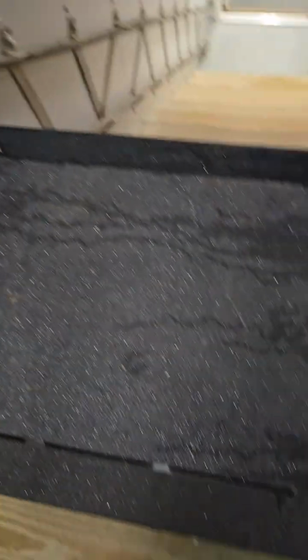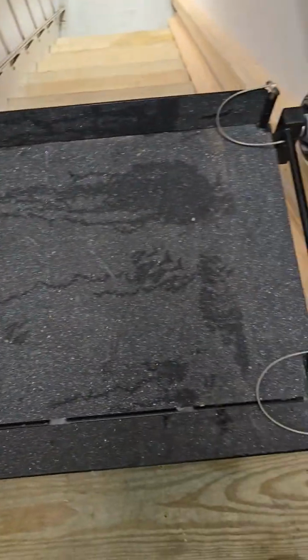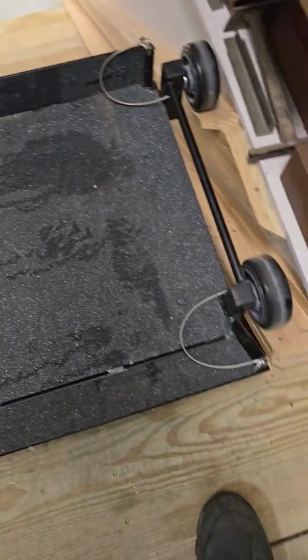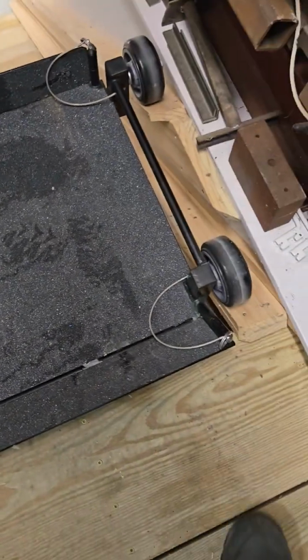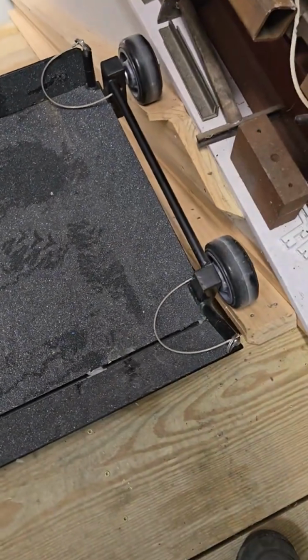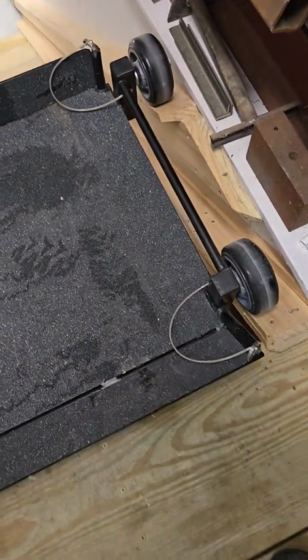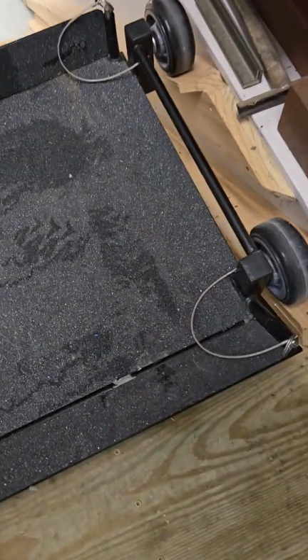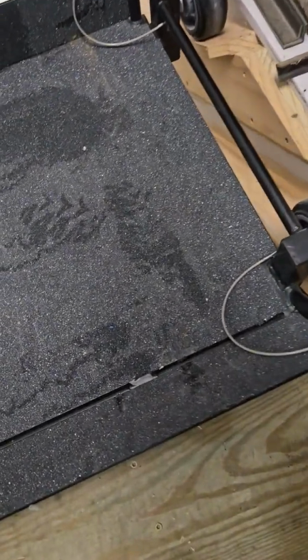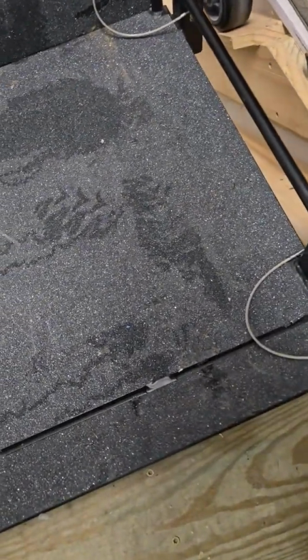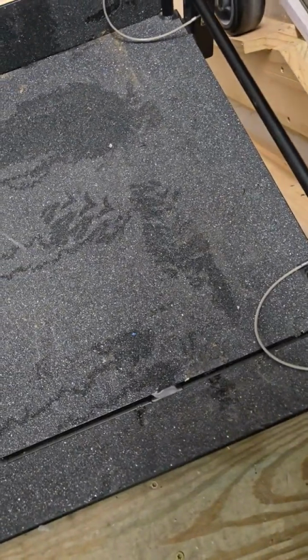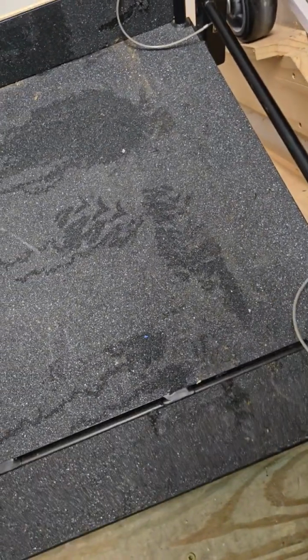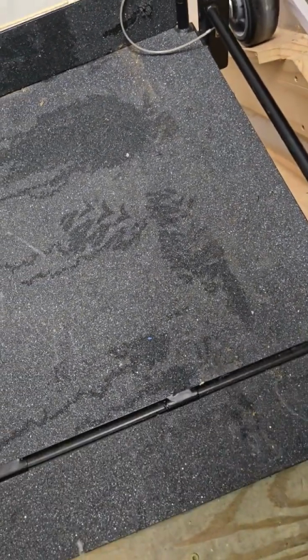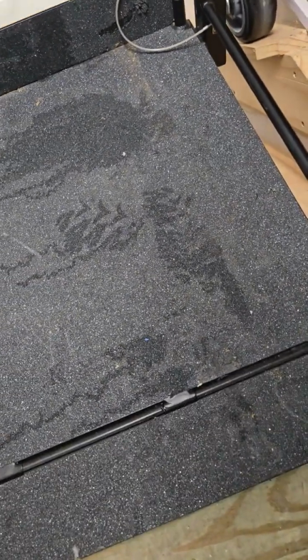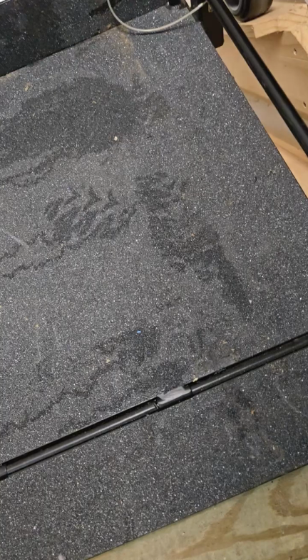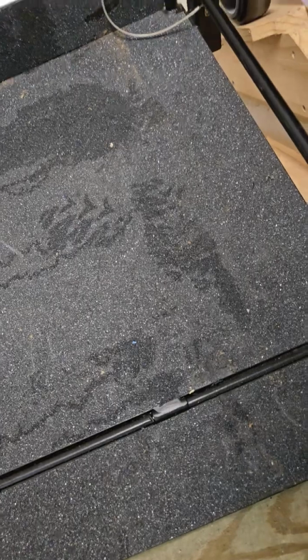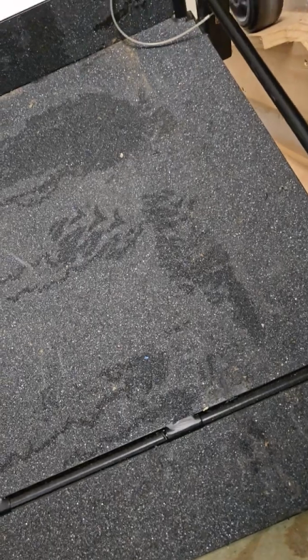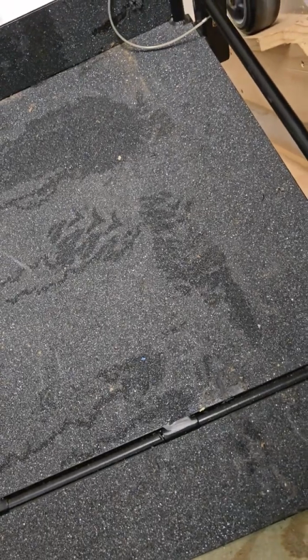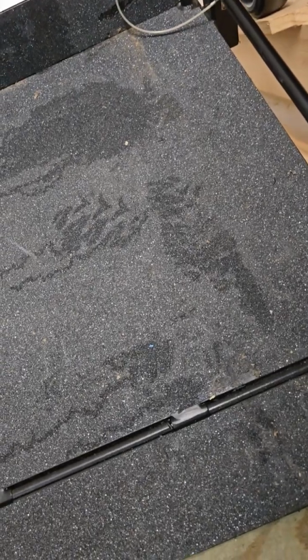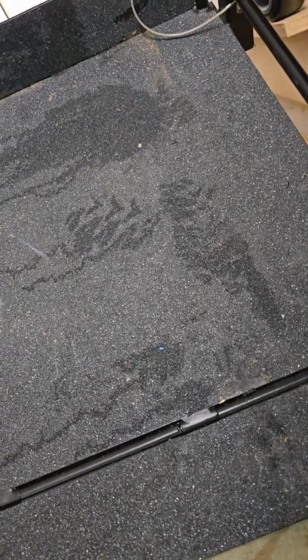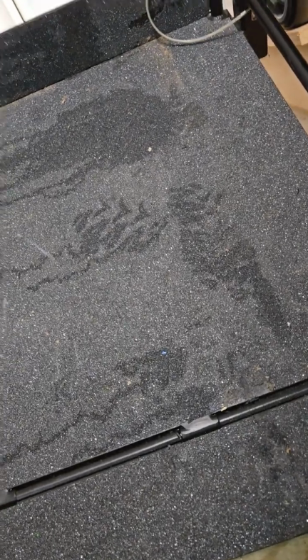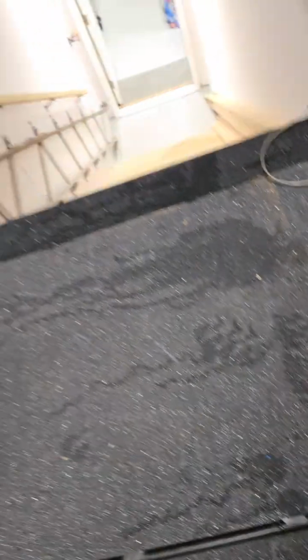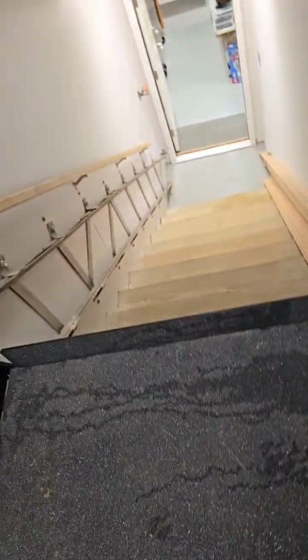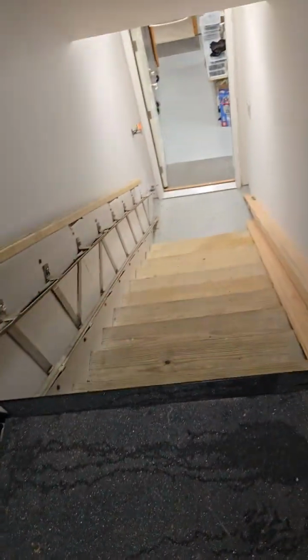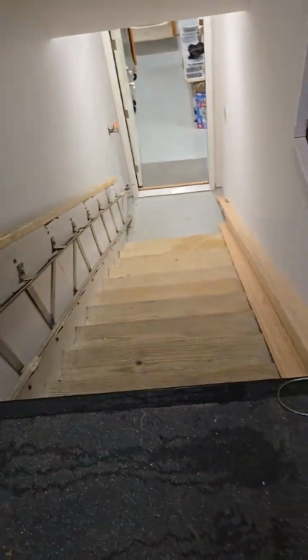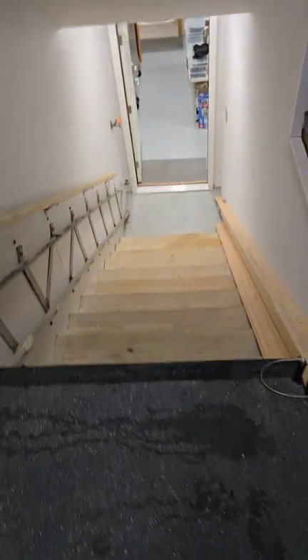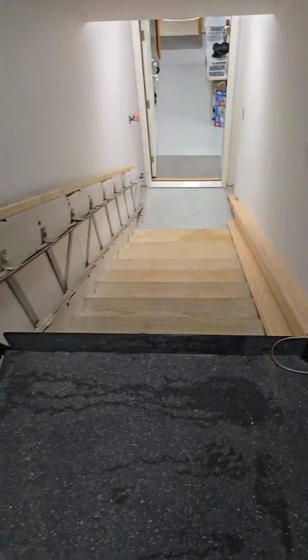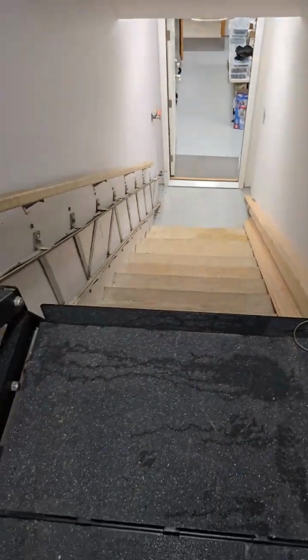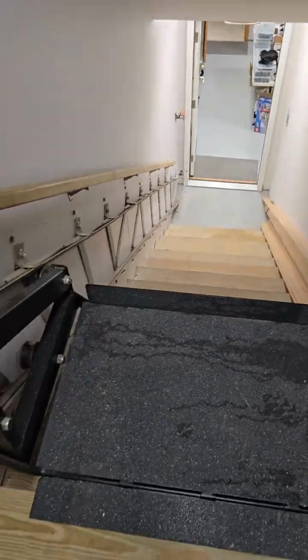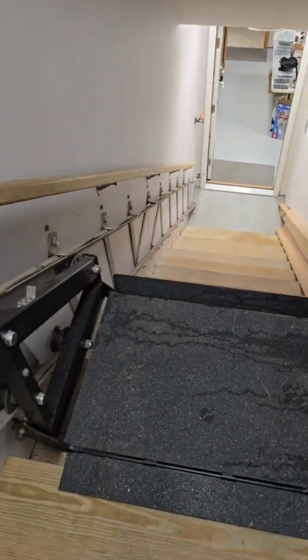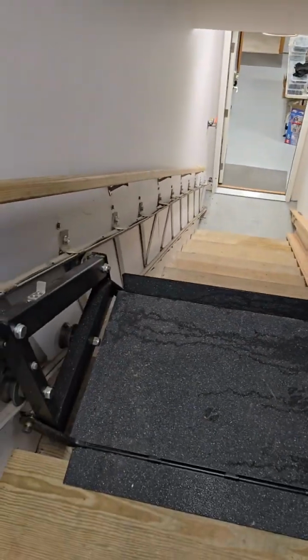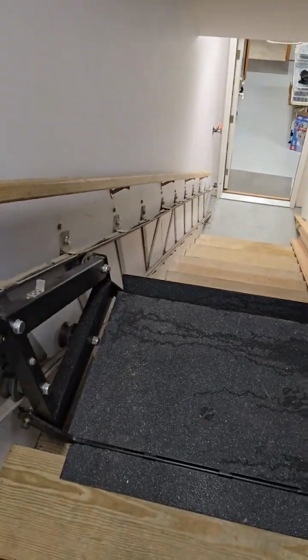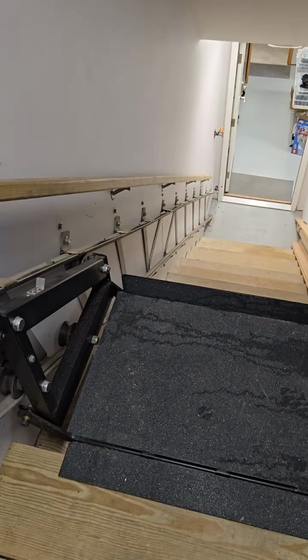There's a fold-down ramp that I just pull a pin on. Now I can roll whatever load I have onto the stair lift.